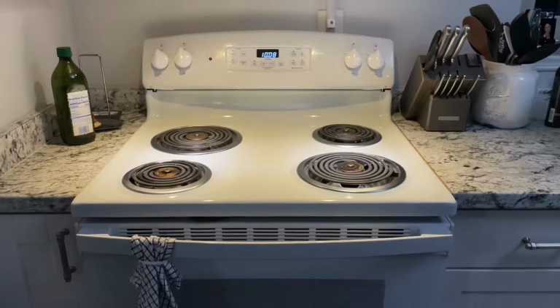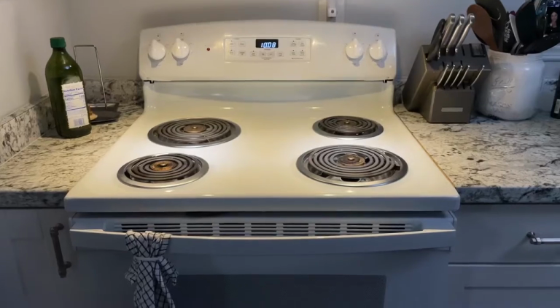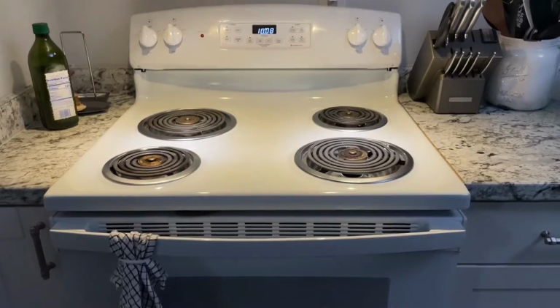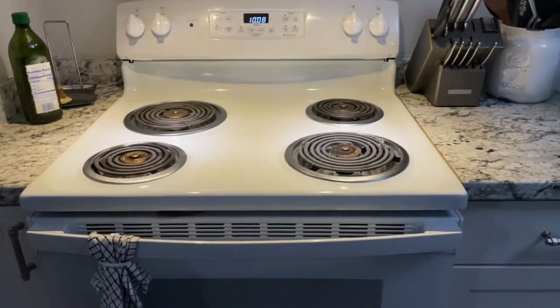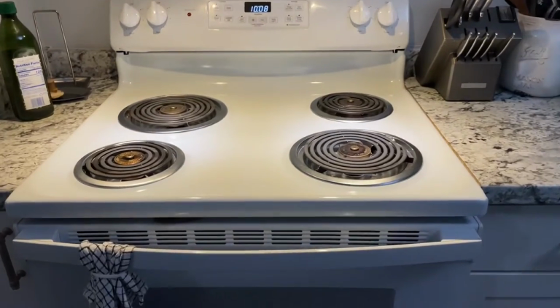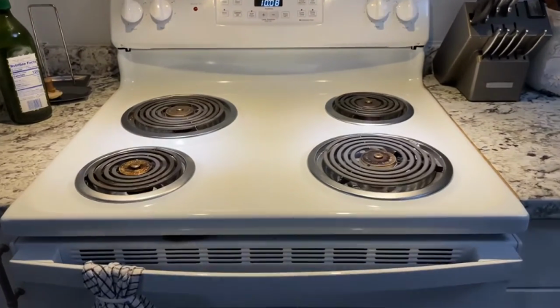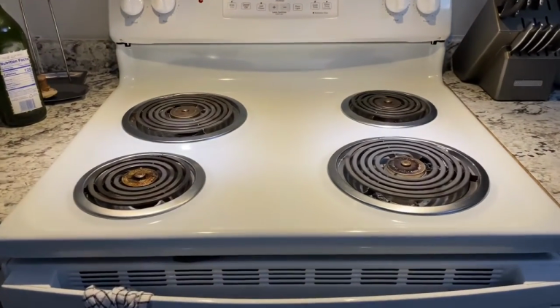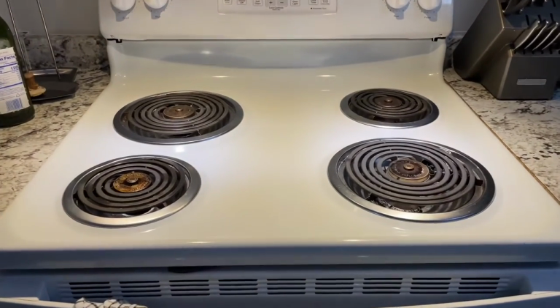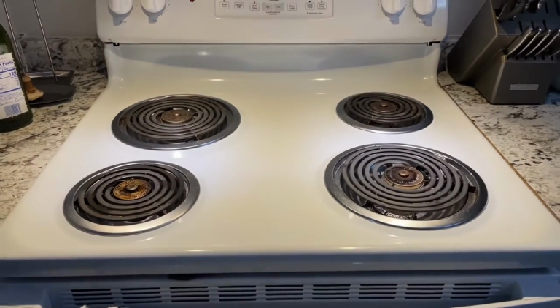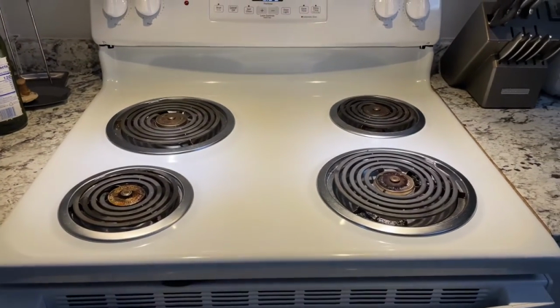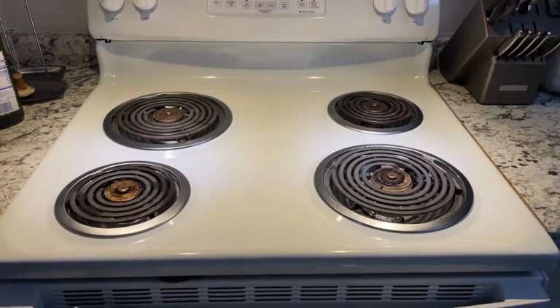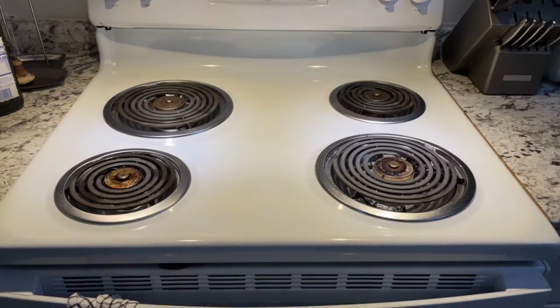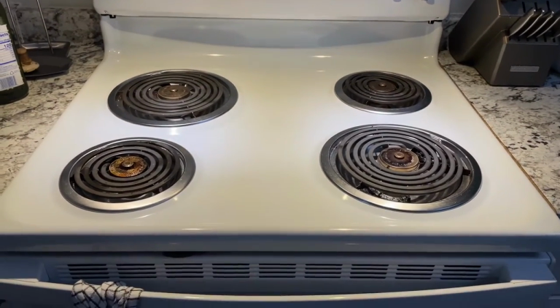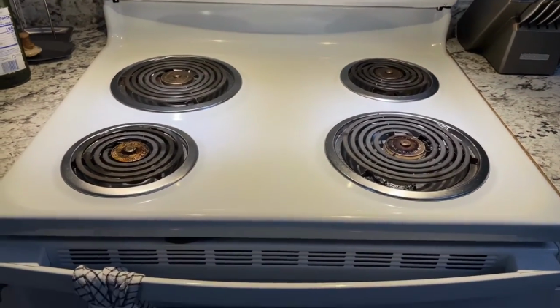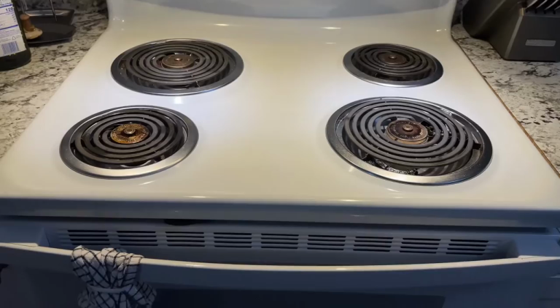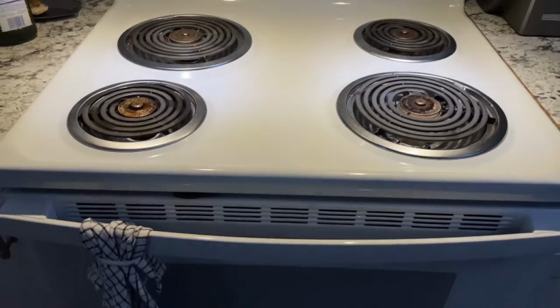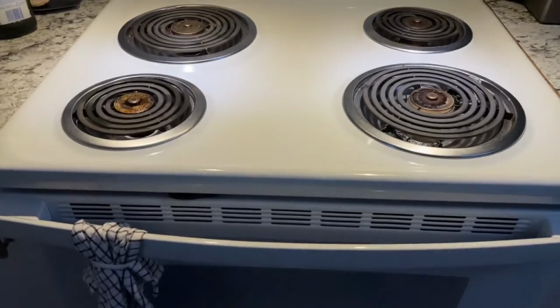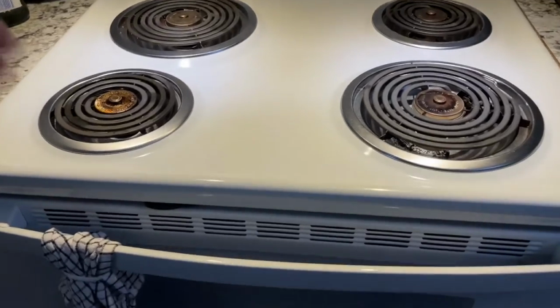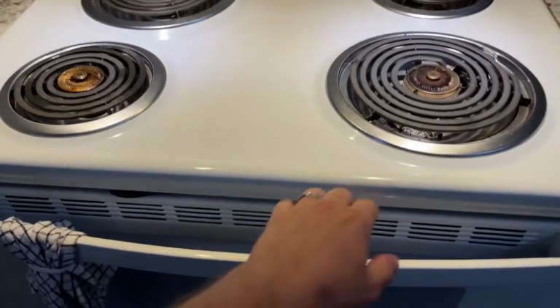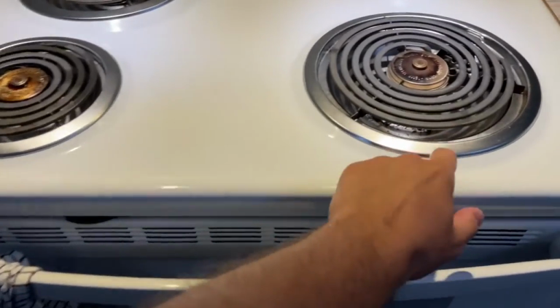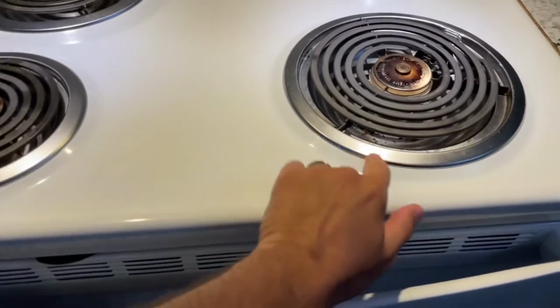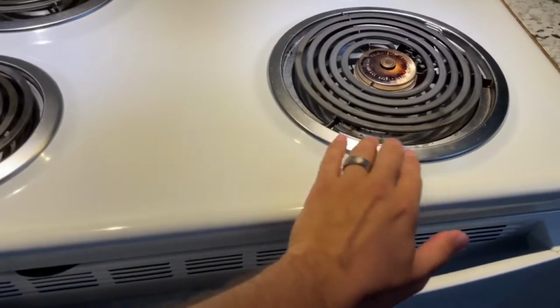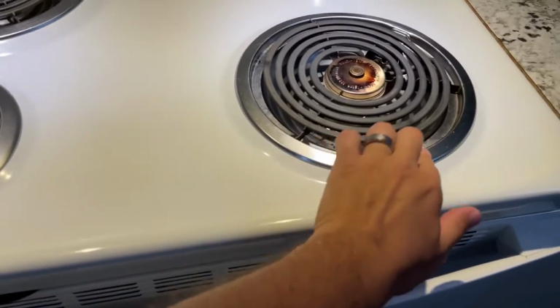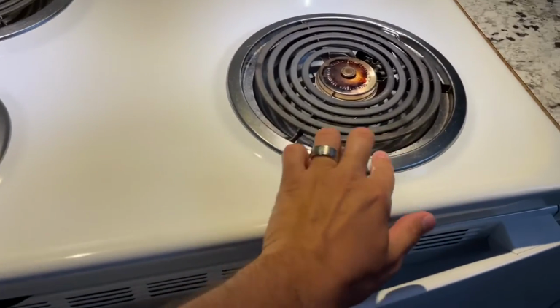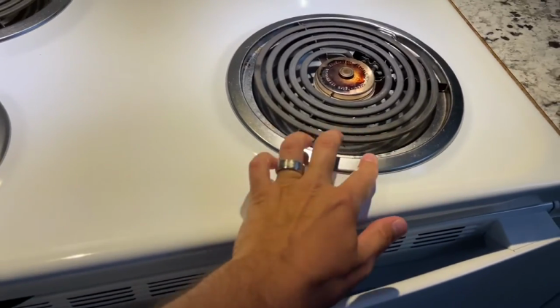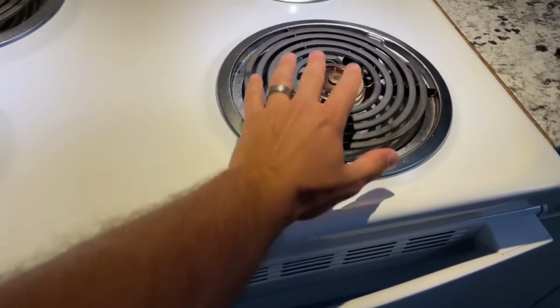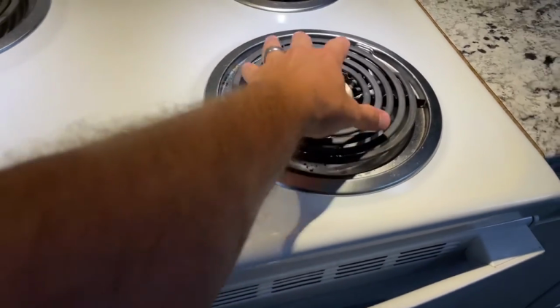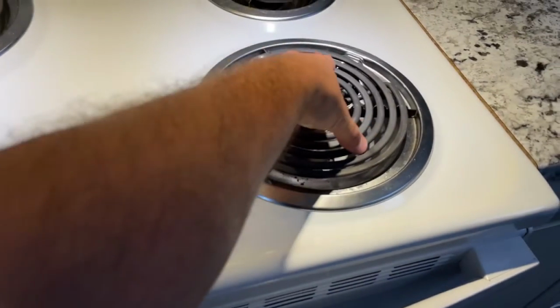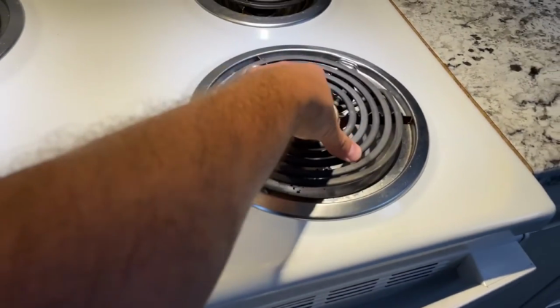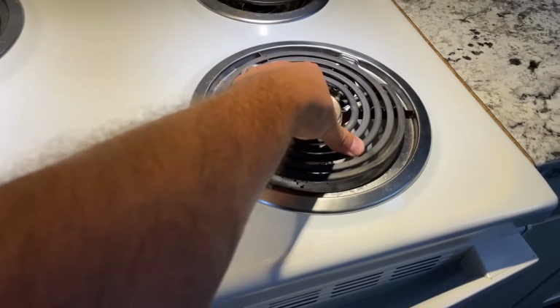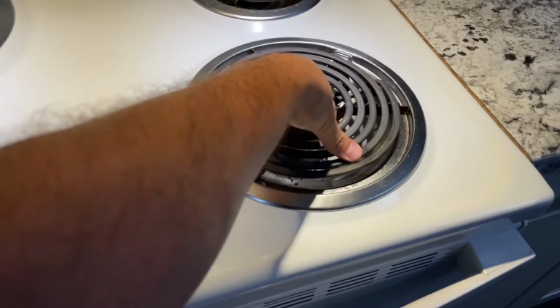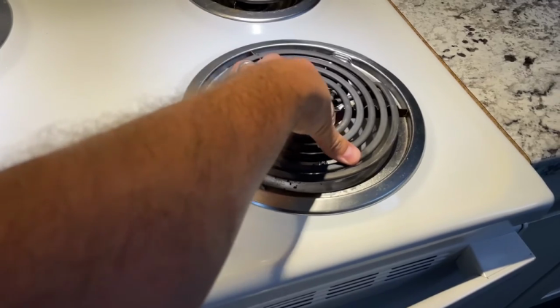Hey, what's going on guys? It's CJ. I'm going to show you how to clean an electric stove, how to clean specifically these silver trays that are underneath the coils.